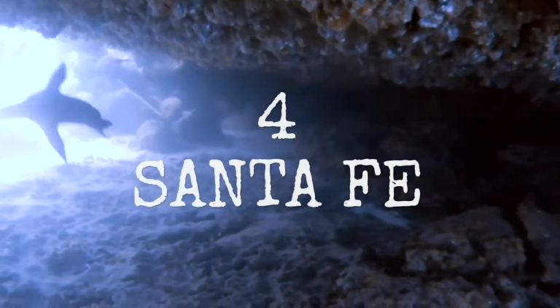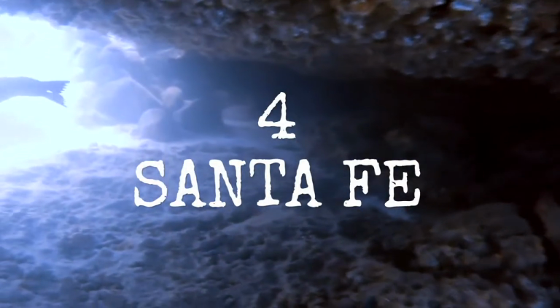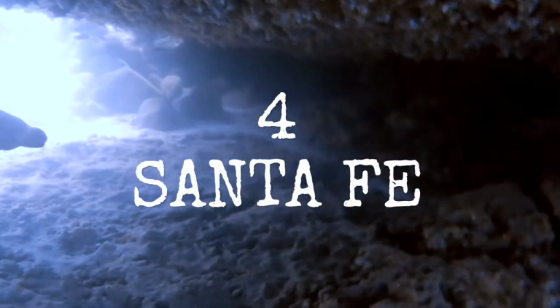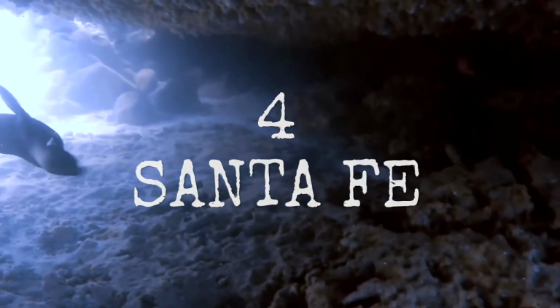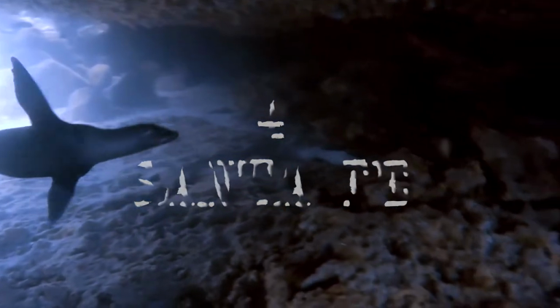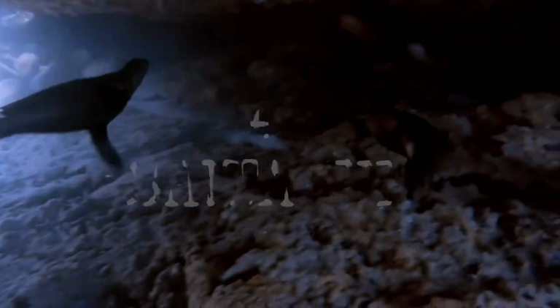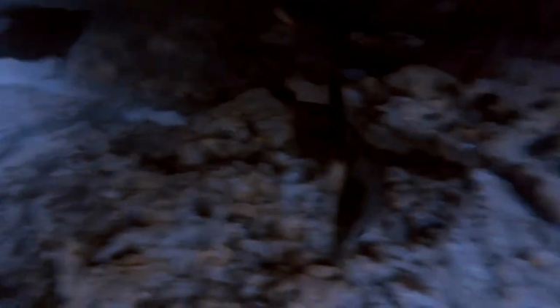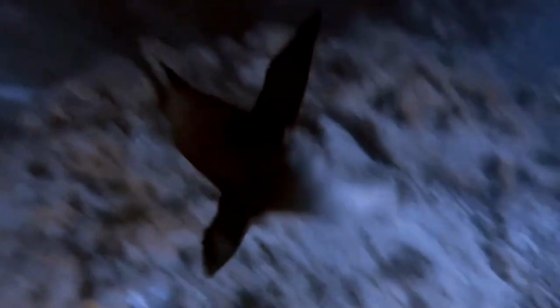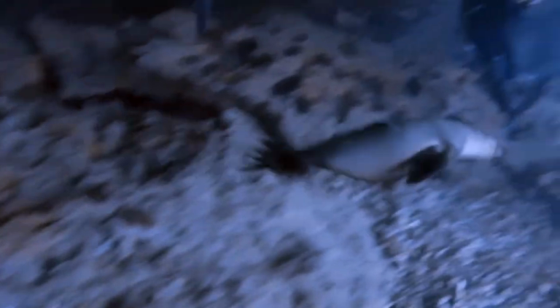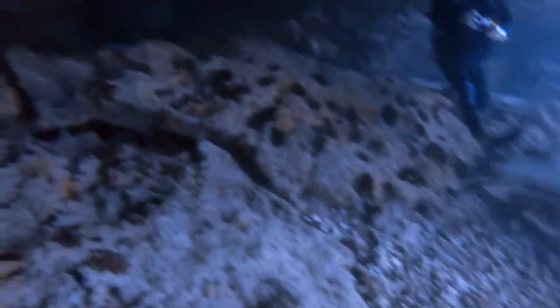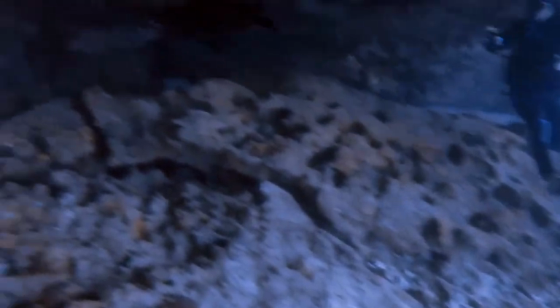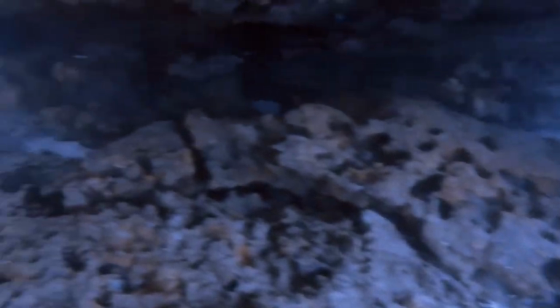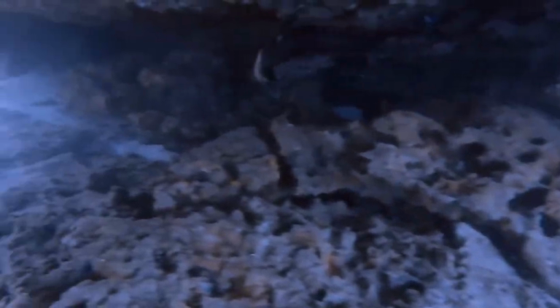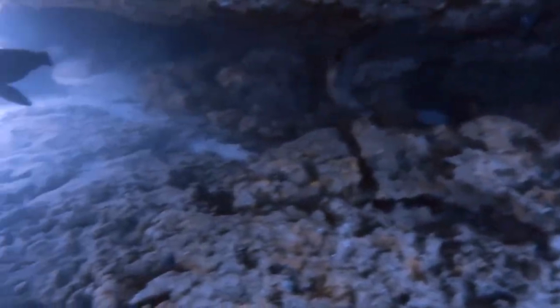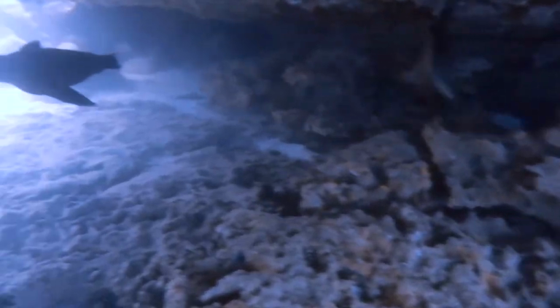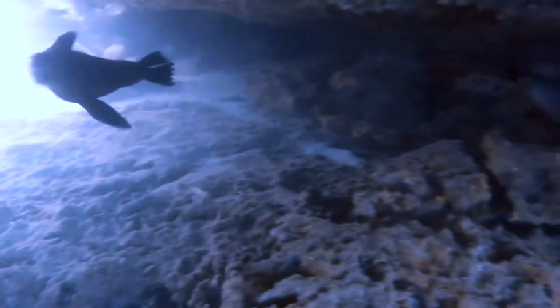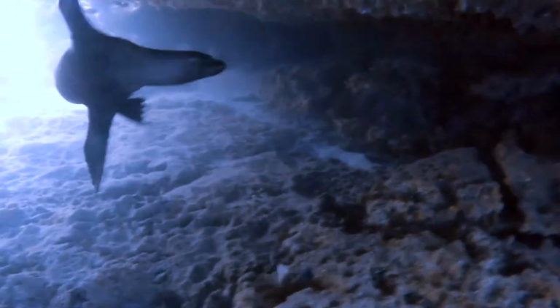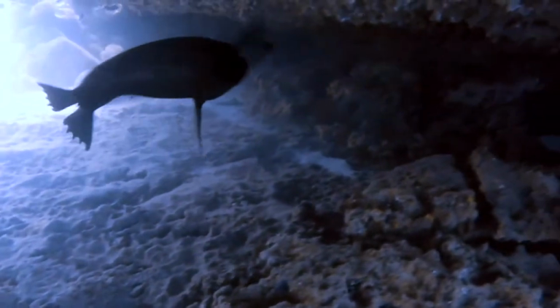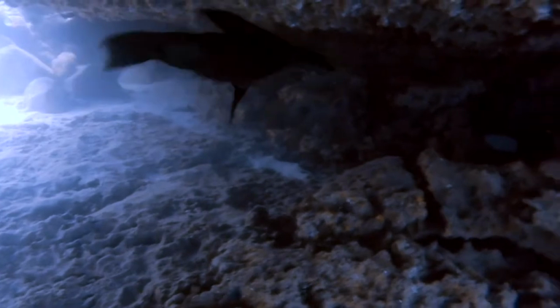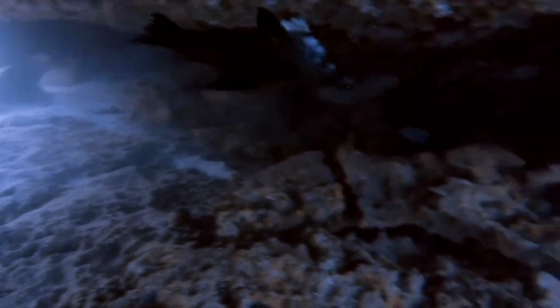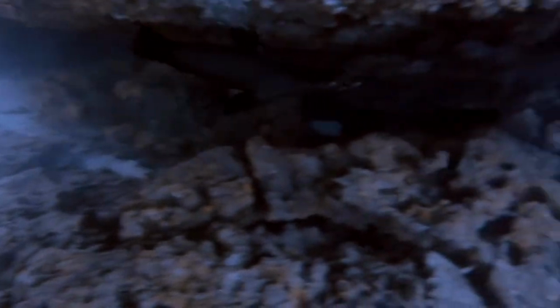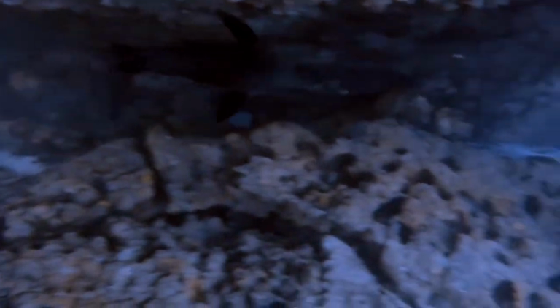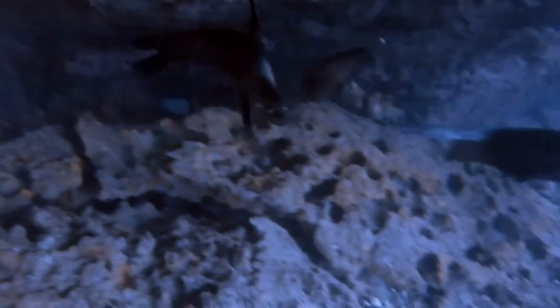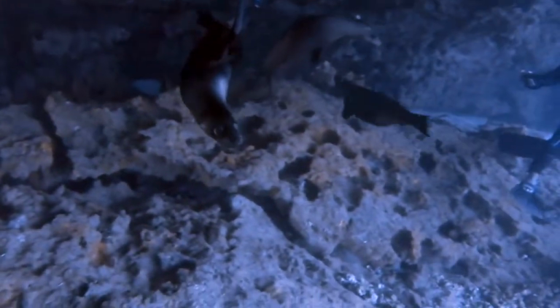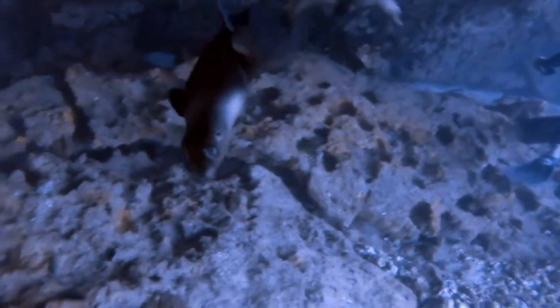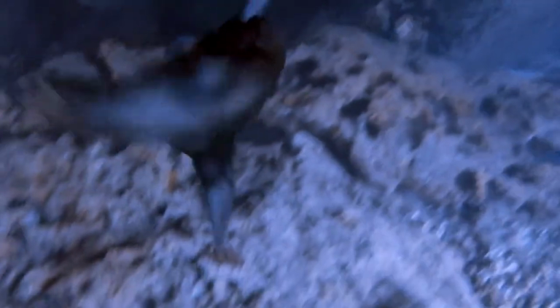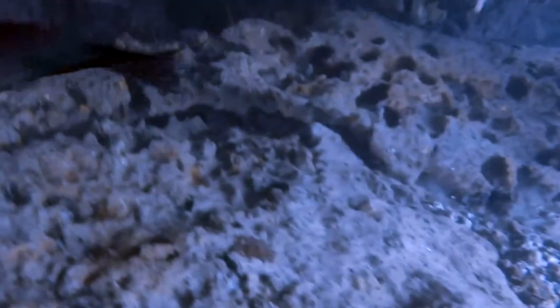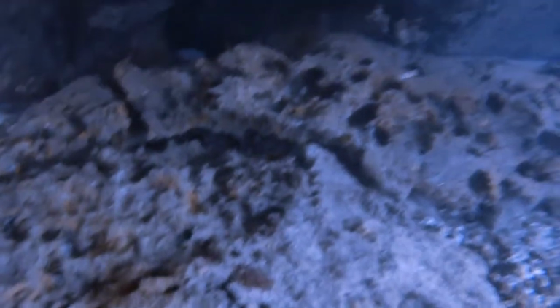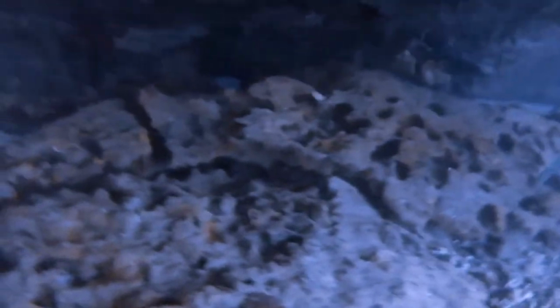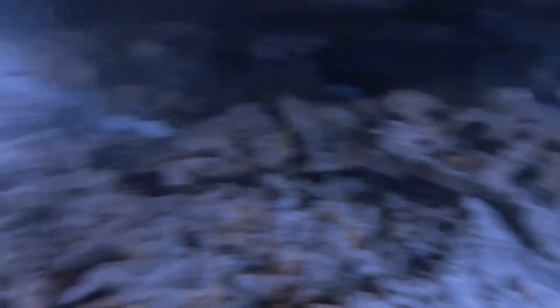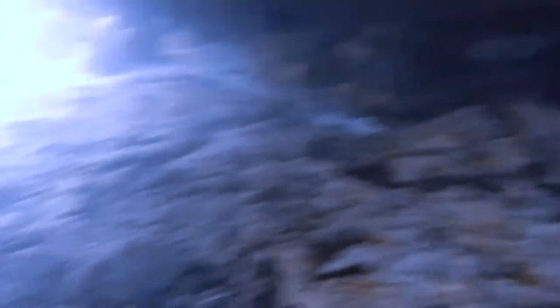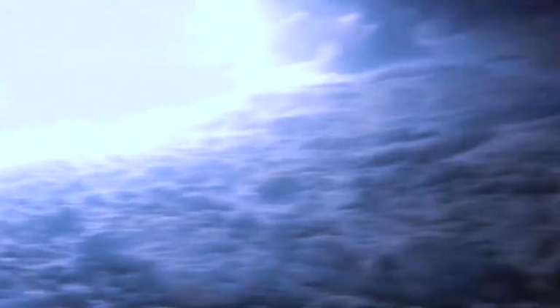Santa Fe — we really like Santa Fe, it's actually one of our favorite dive sites. There are three spots you can go, but the one we most like is La Cueva, because there is this cave and it was so nice.